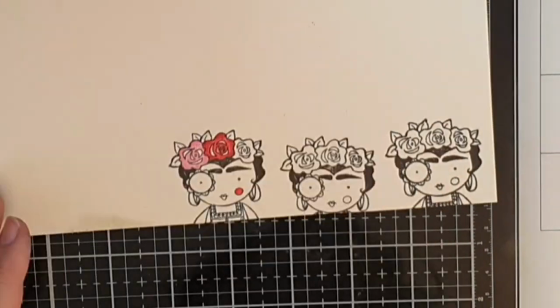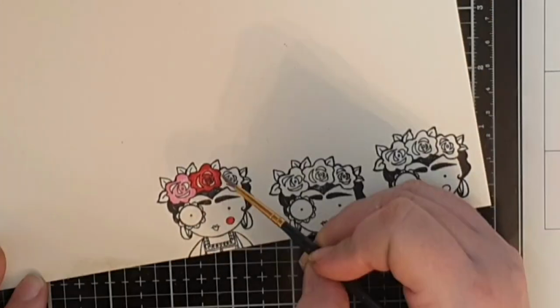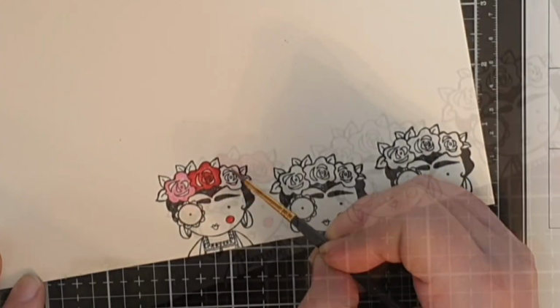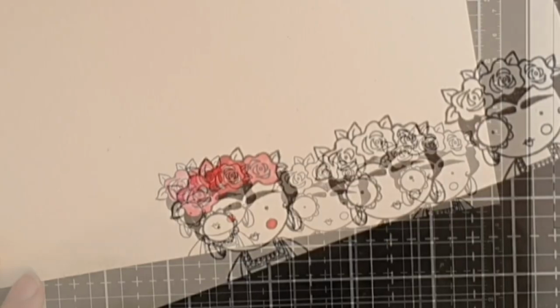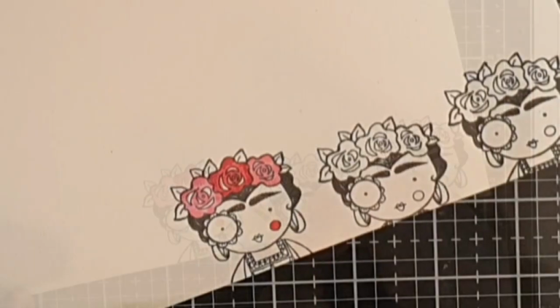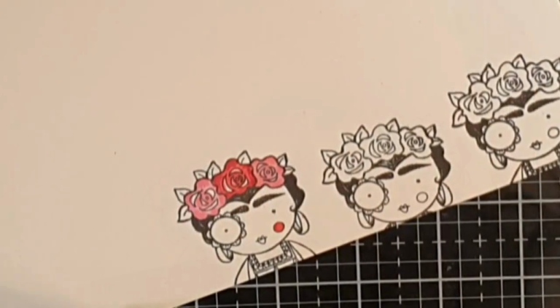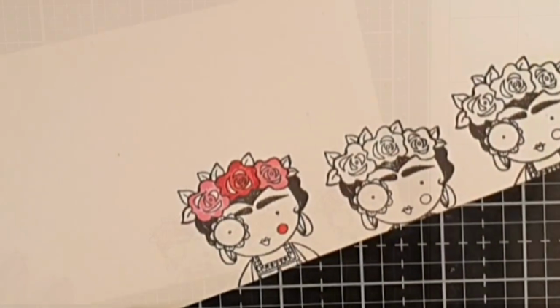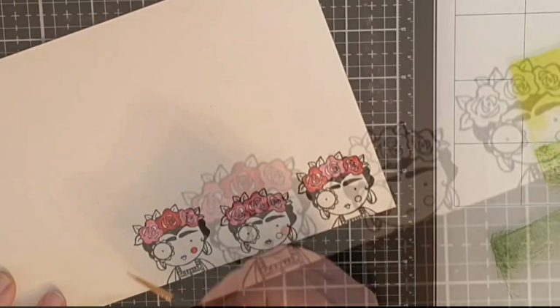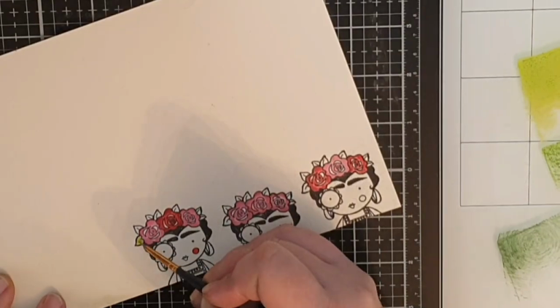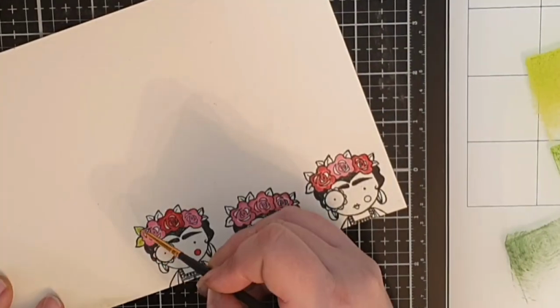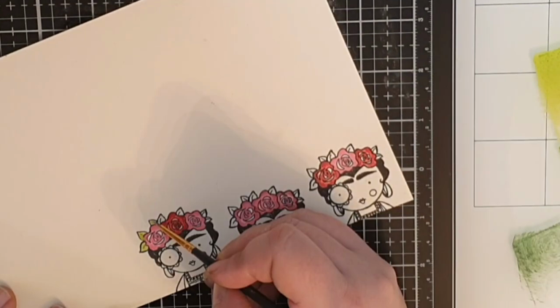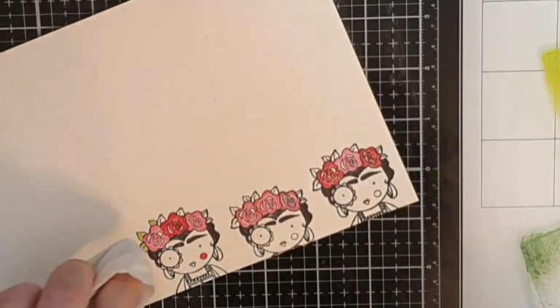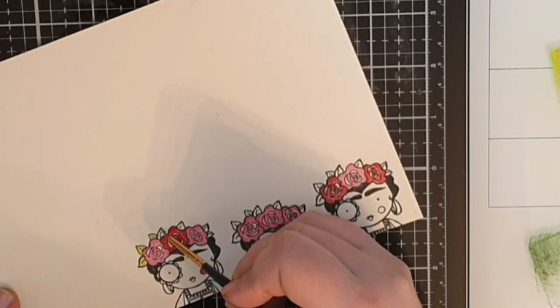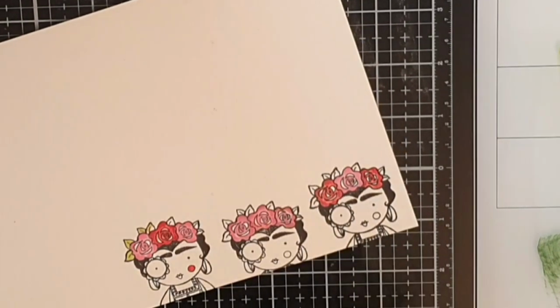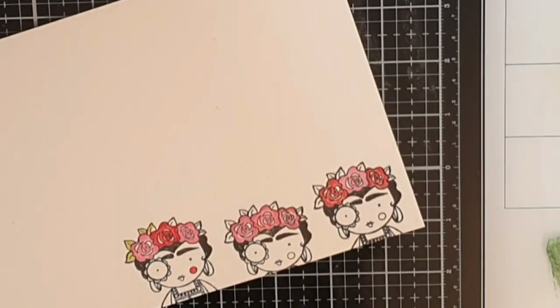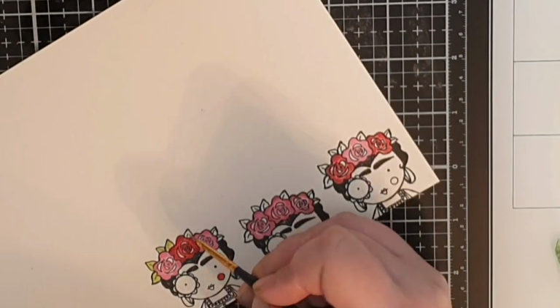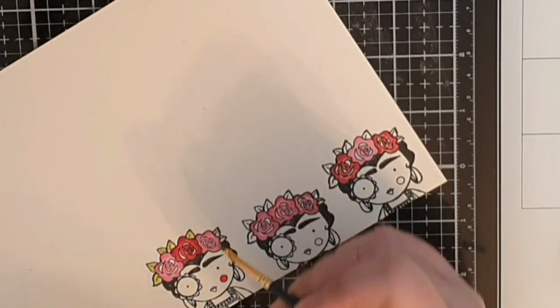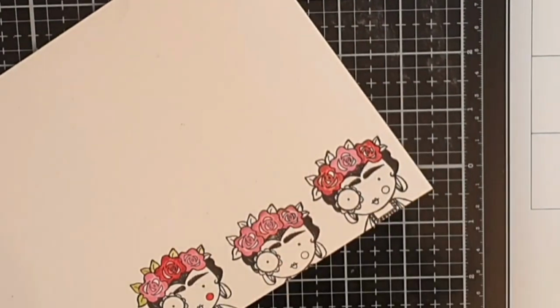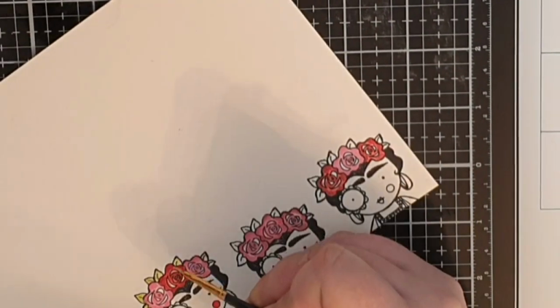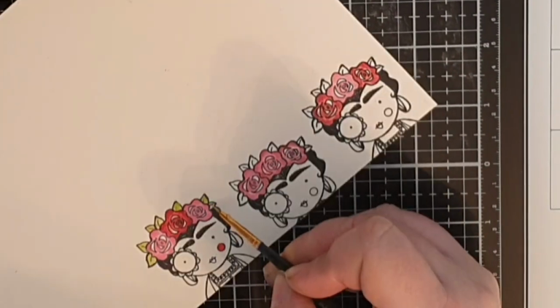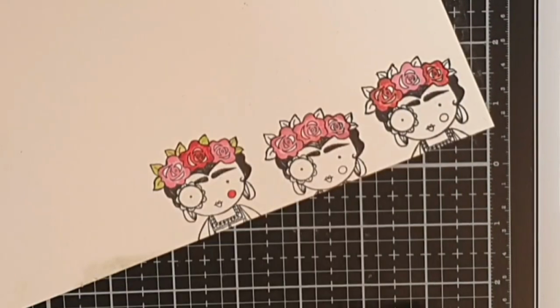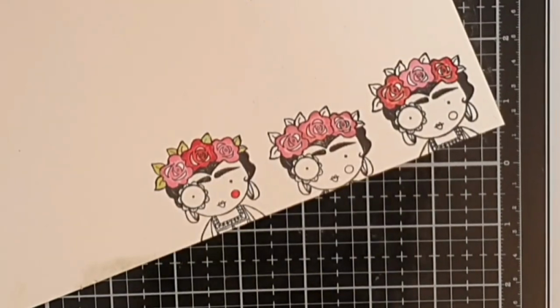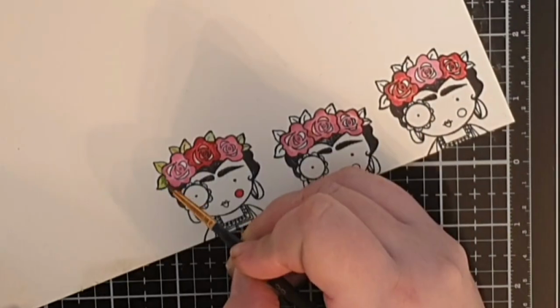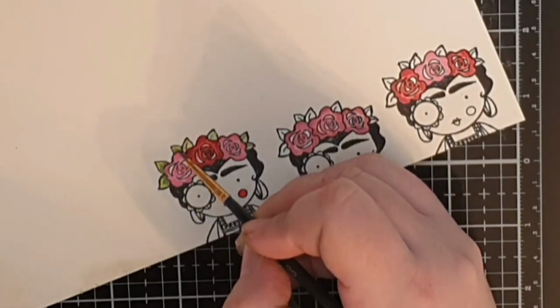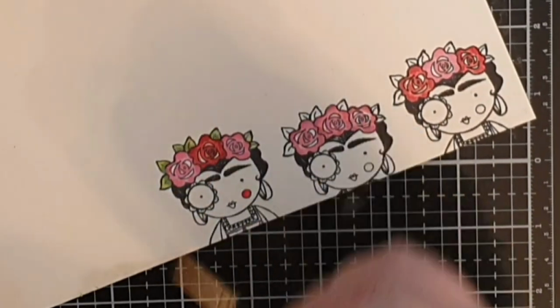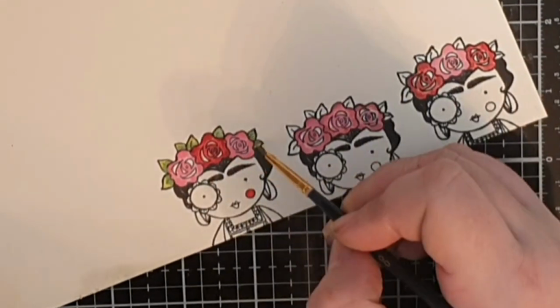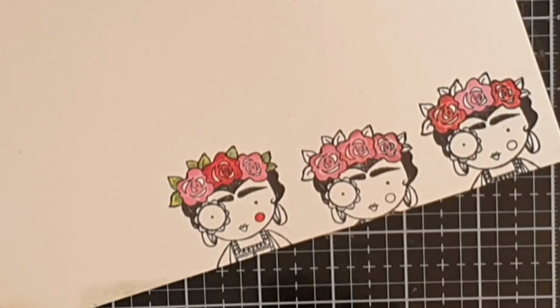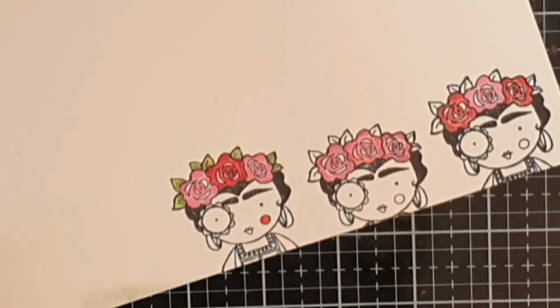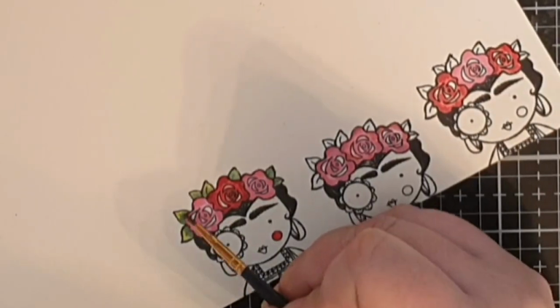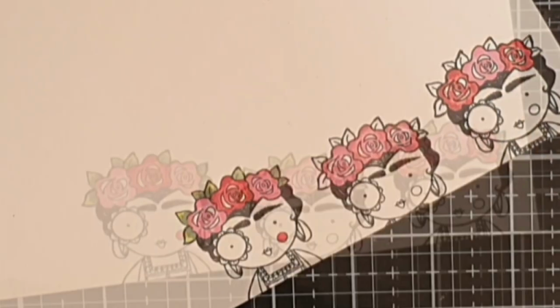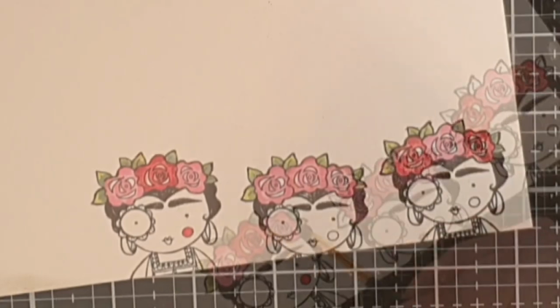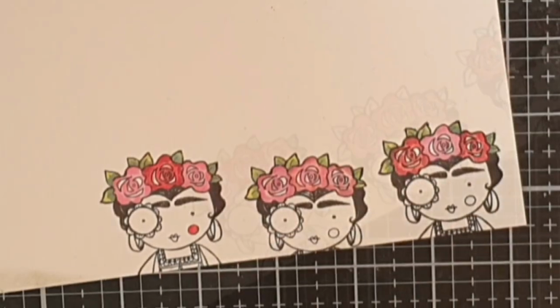I tend to always use a green with a lot of yellow in it for leaves and this was no exception. They are colored with Twisted Citron, Mowed Lawn and Rustic Wilderness.